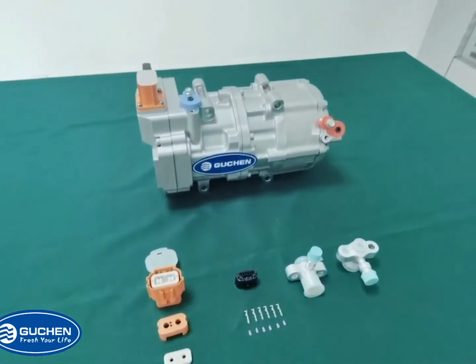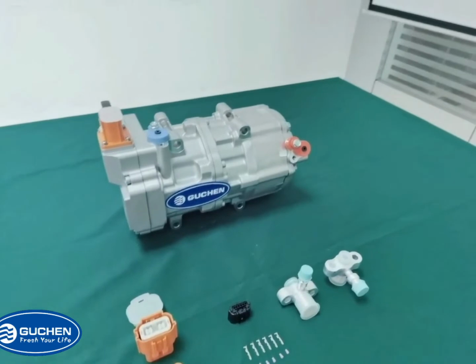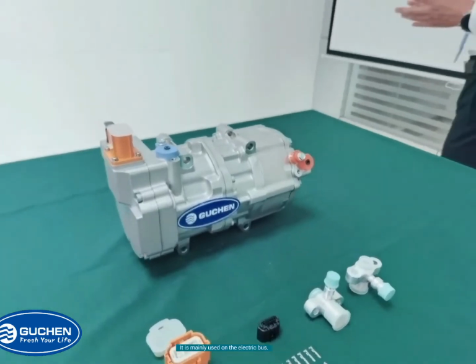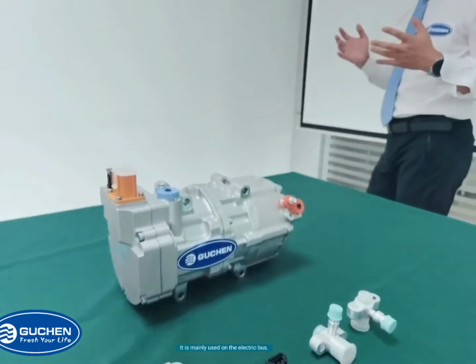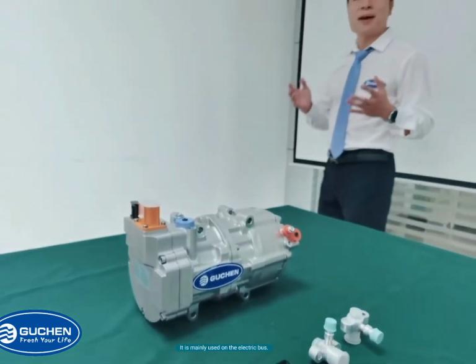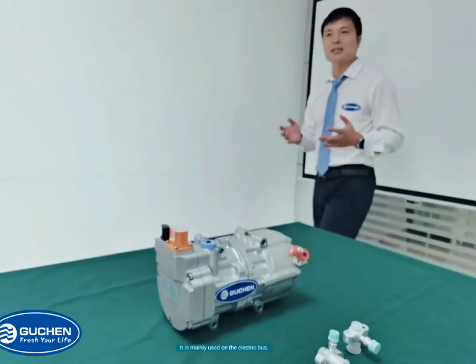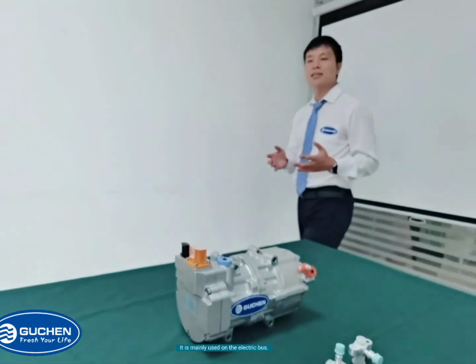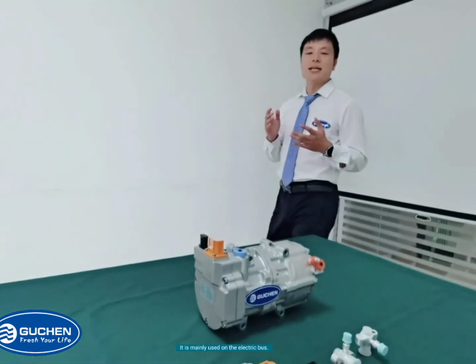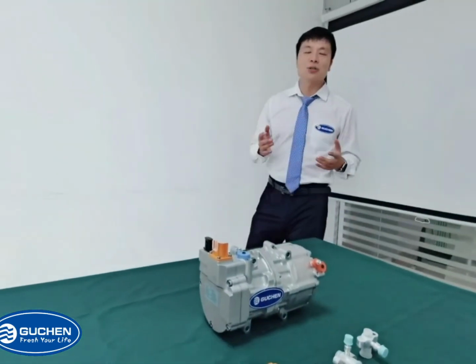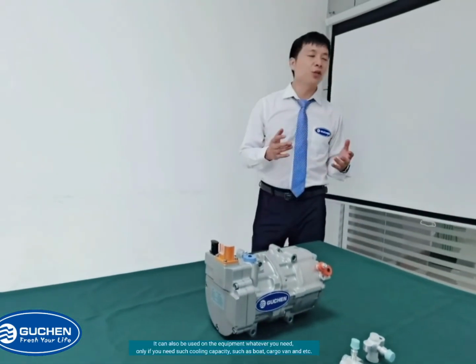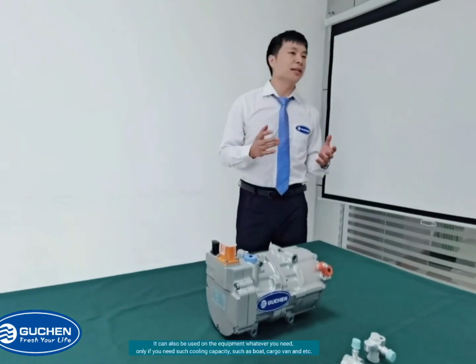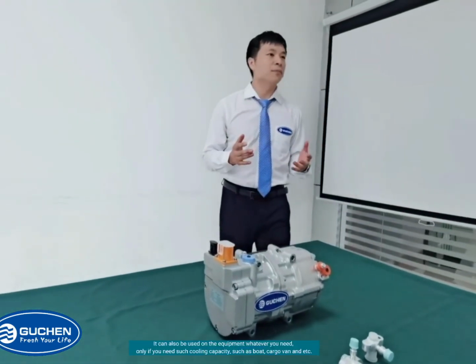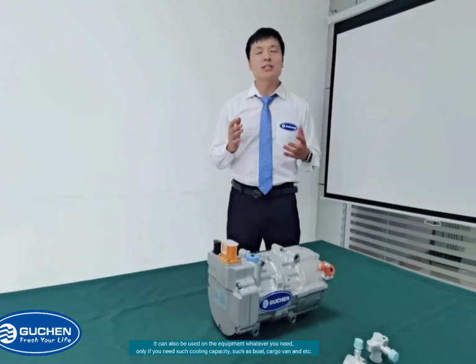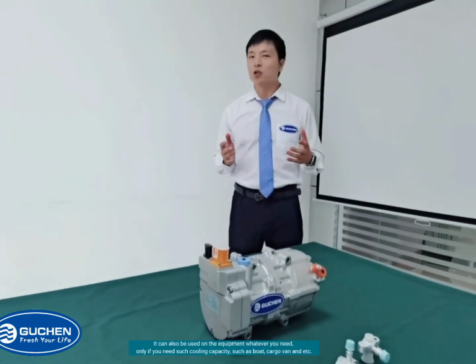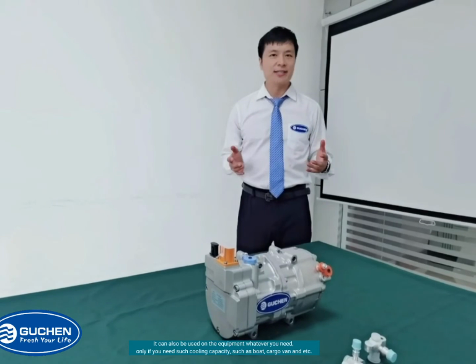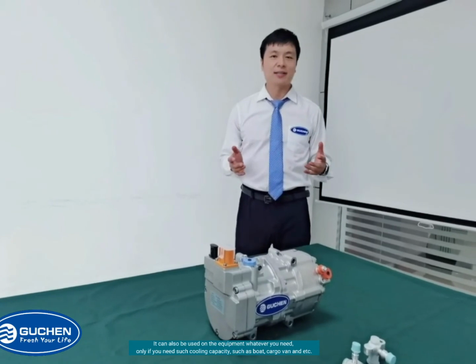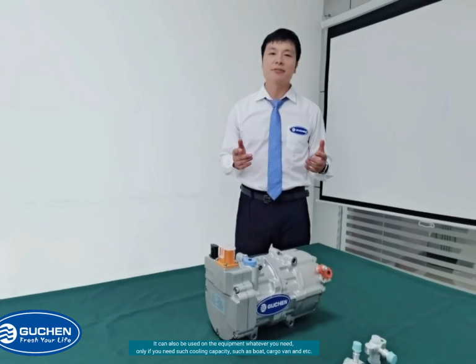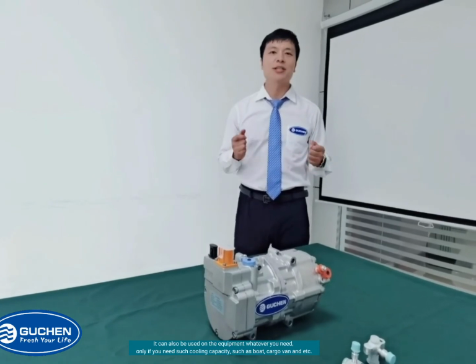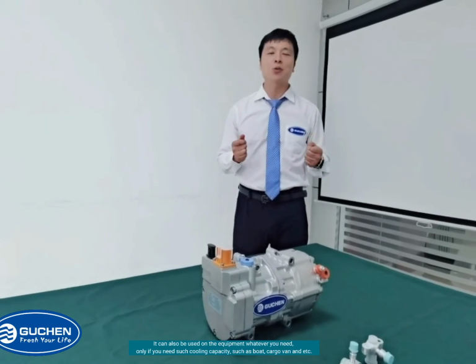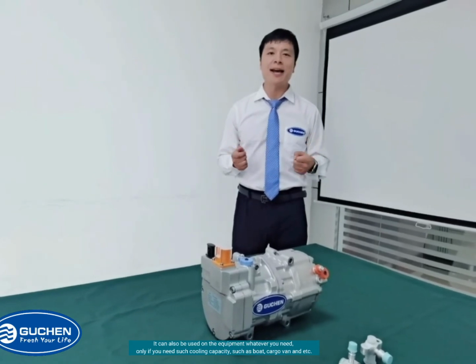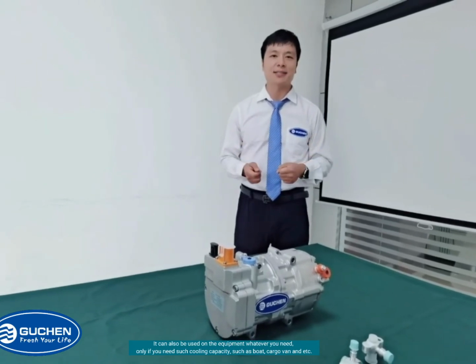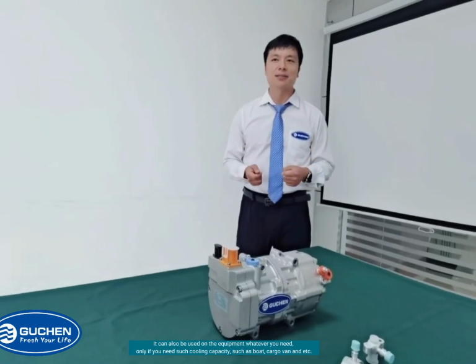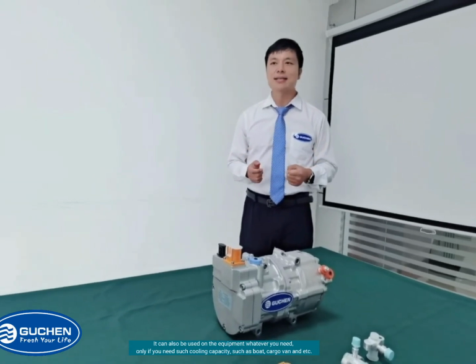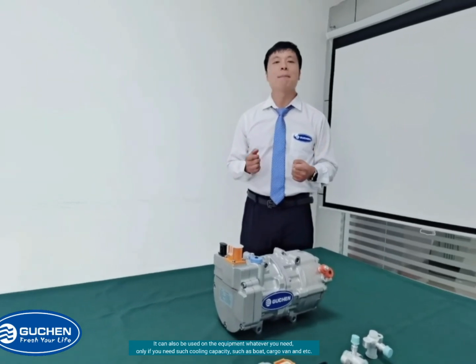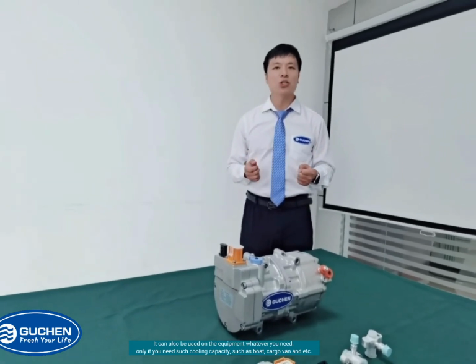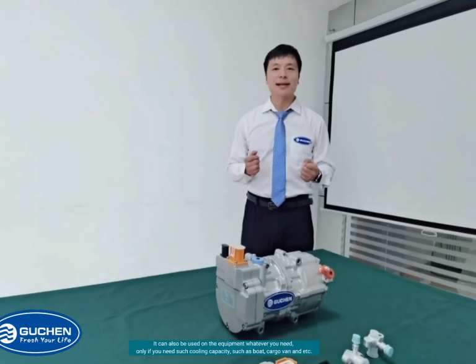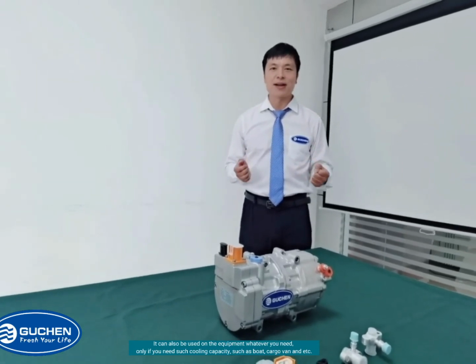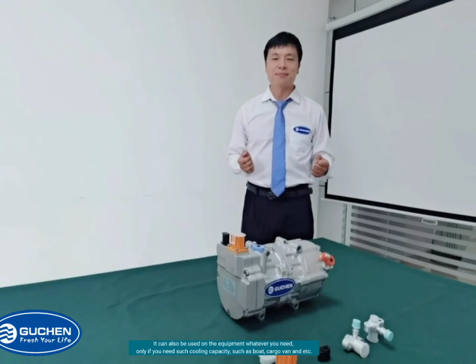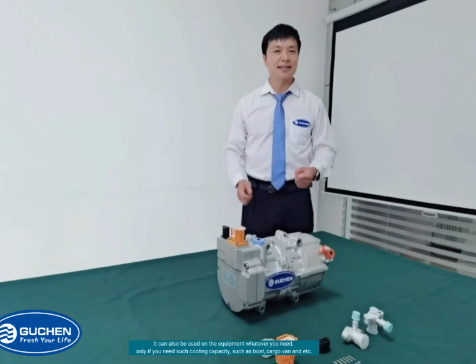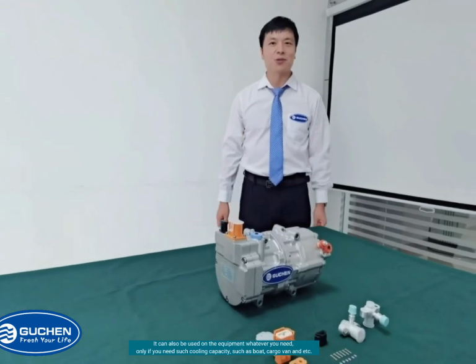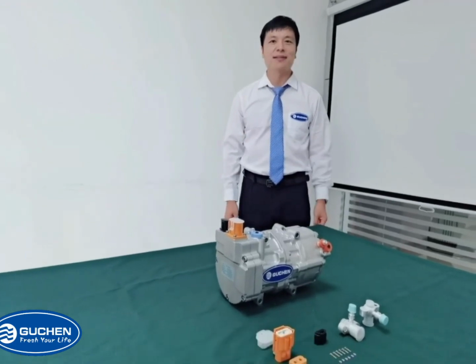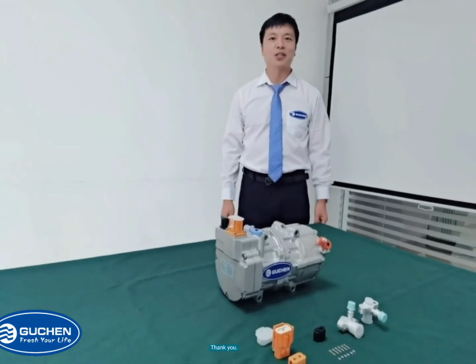It is mainly used on the bus, but it can also be used on equipment whatever you need, as long as you need such cooling capacity — such as a boat, cargo van, and so on. Thank you.